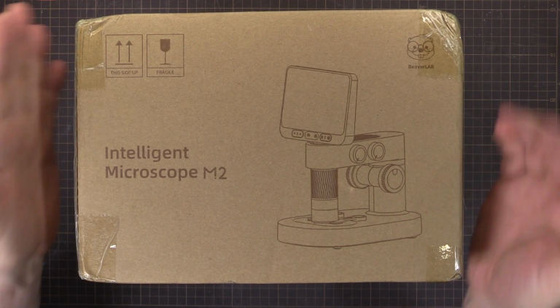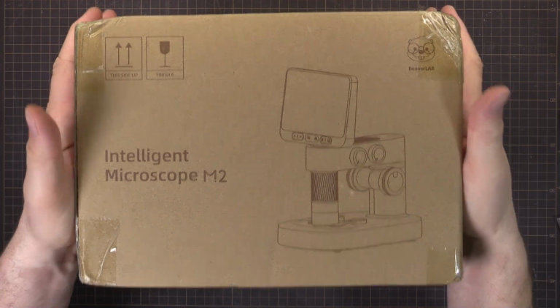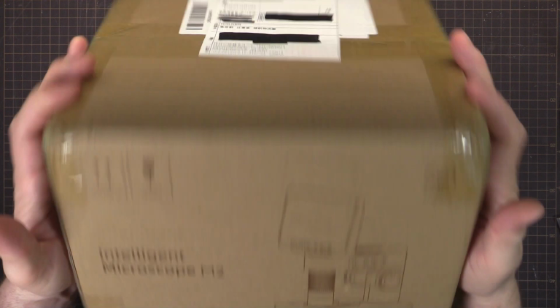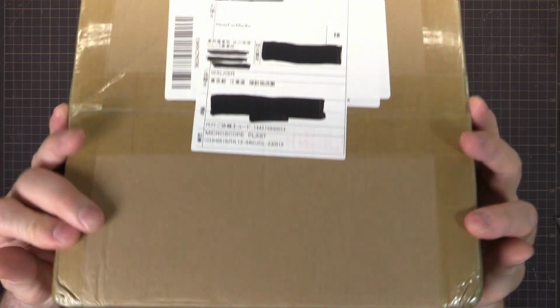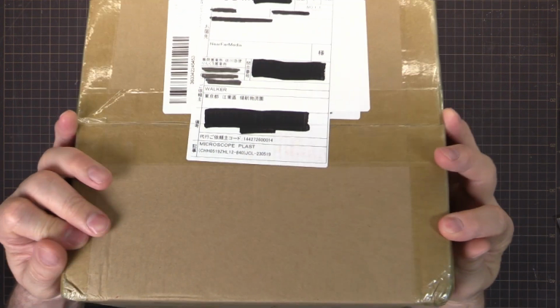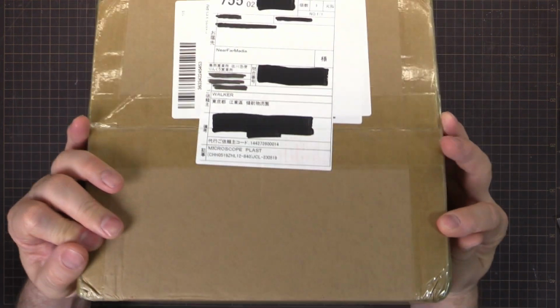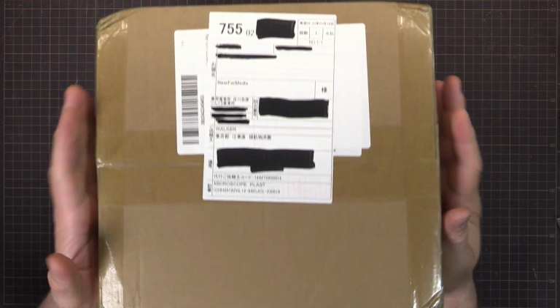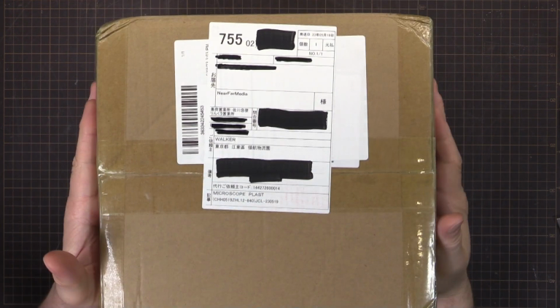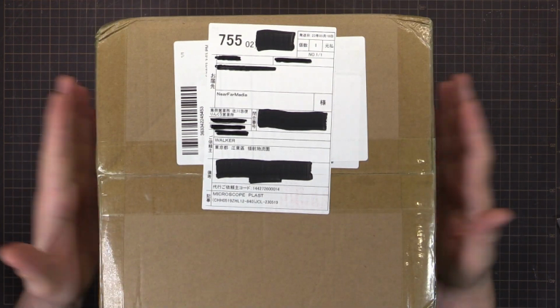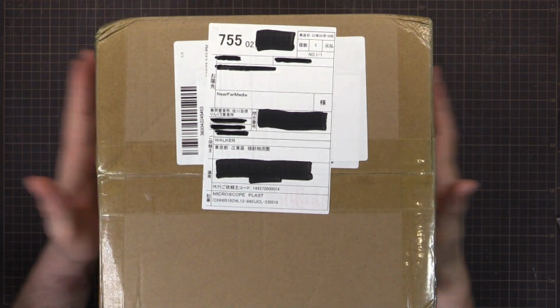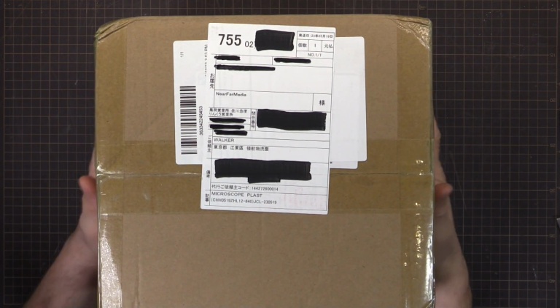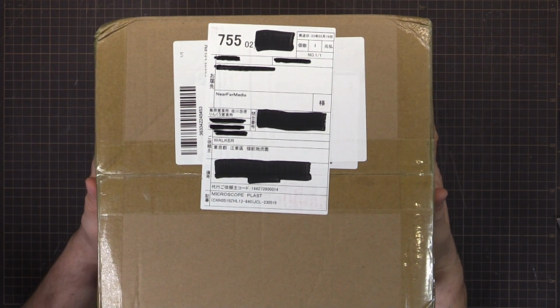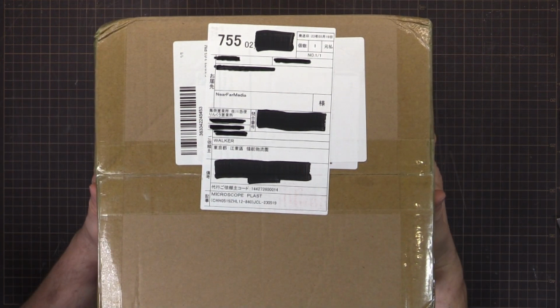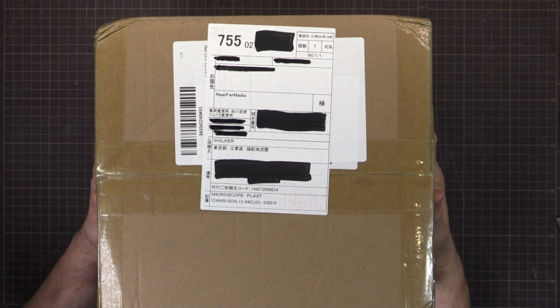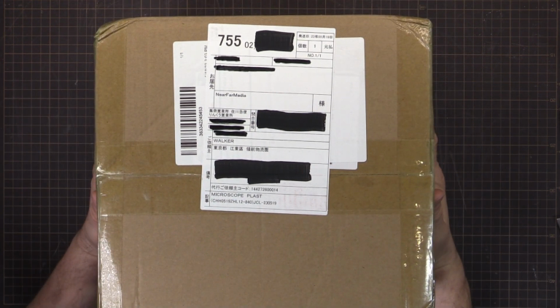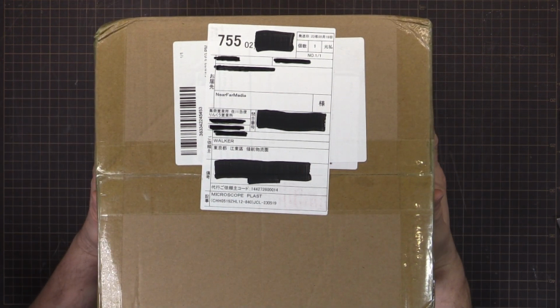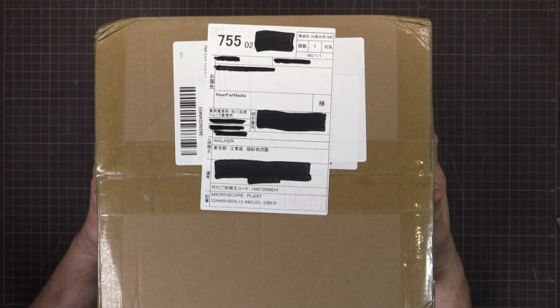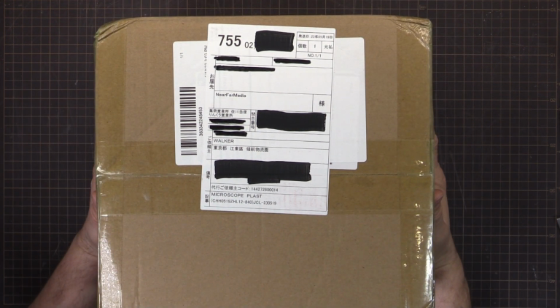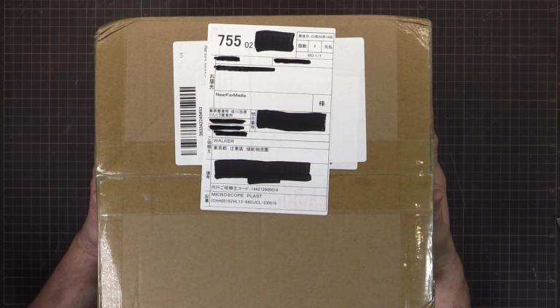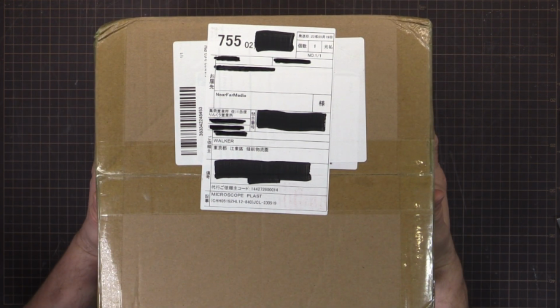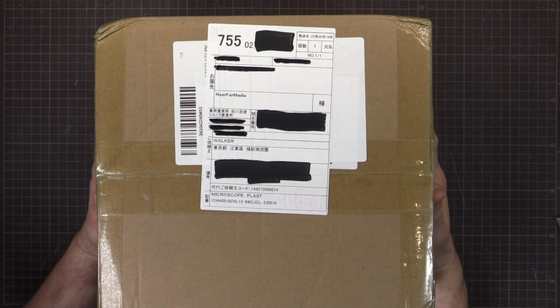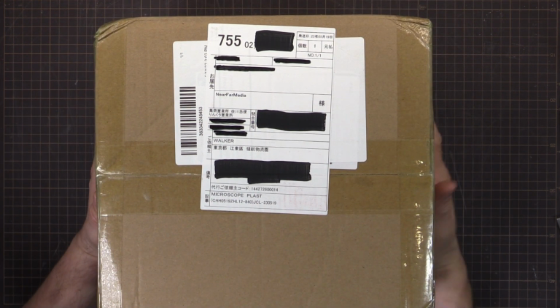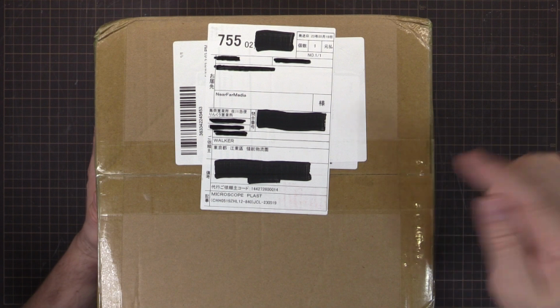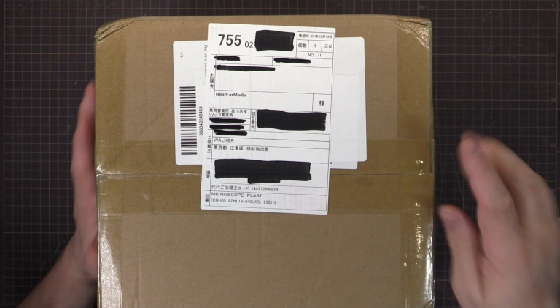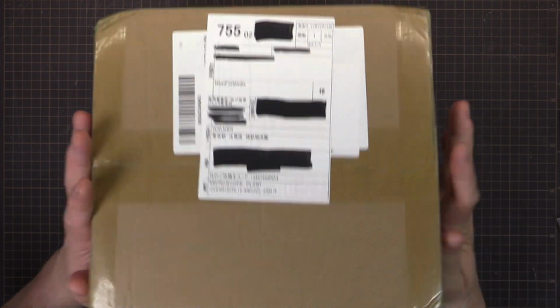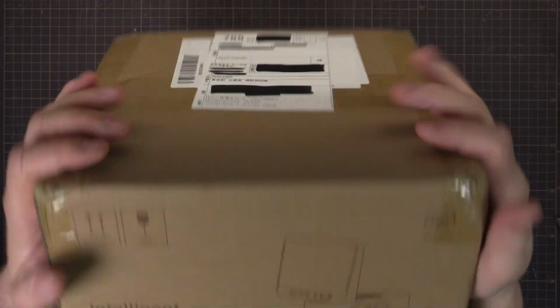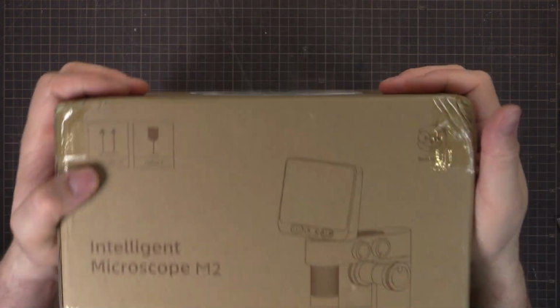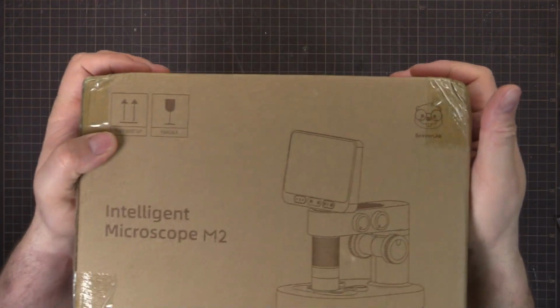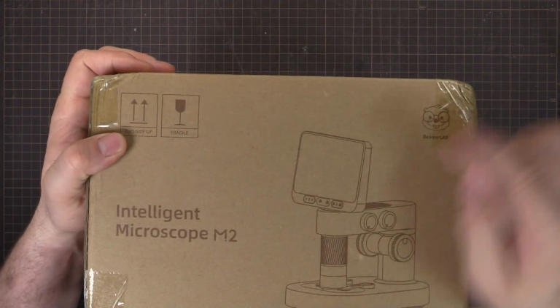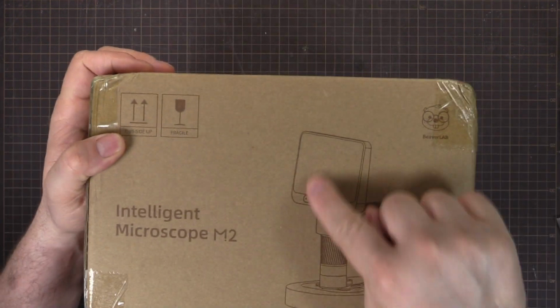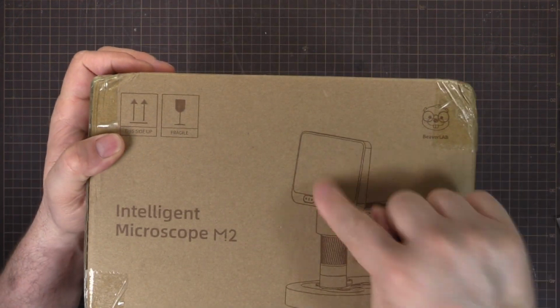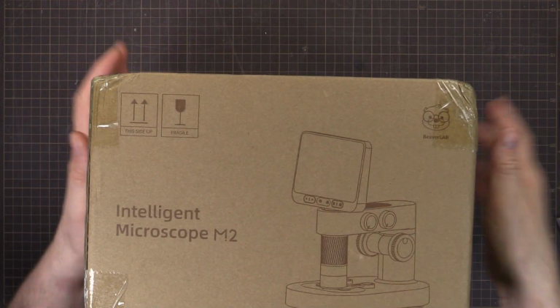They've got a Kickstarter coming up and apparently this is the world's first IPS, which I guess refers to the screen.